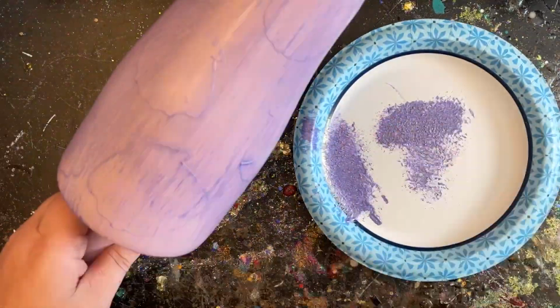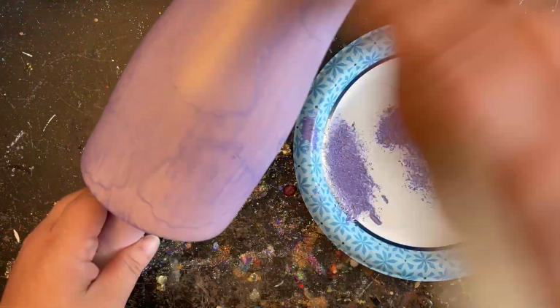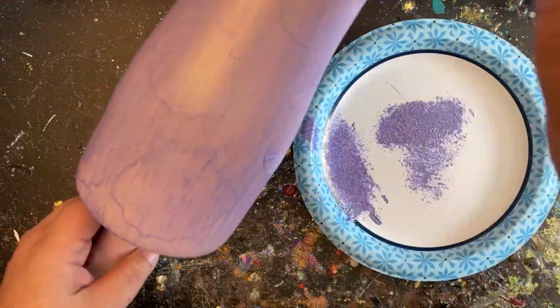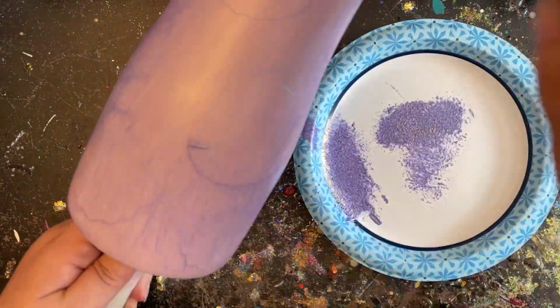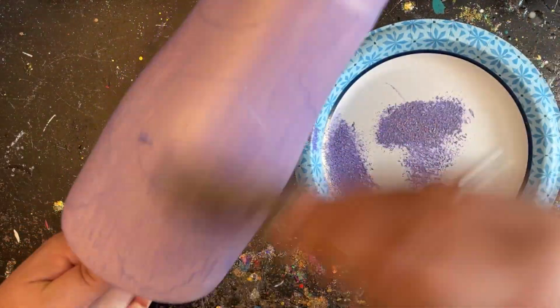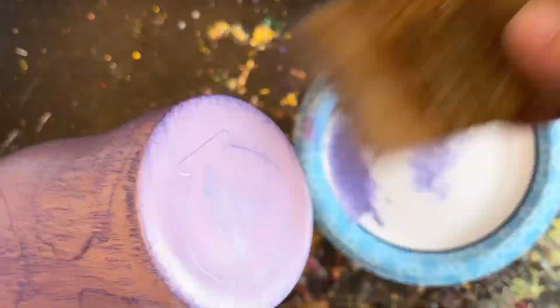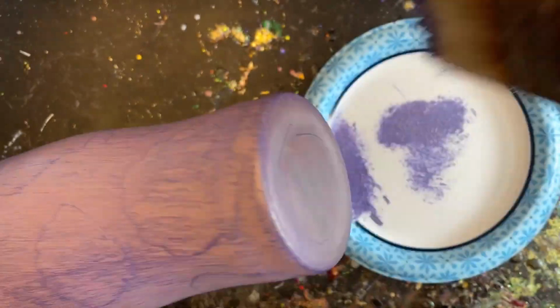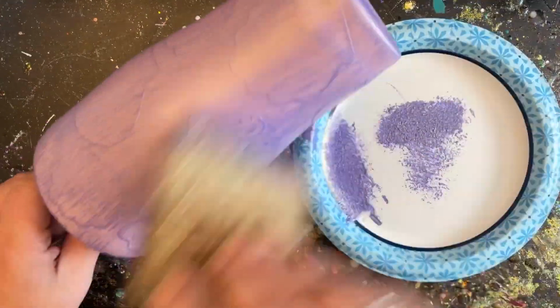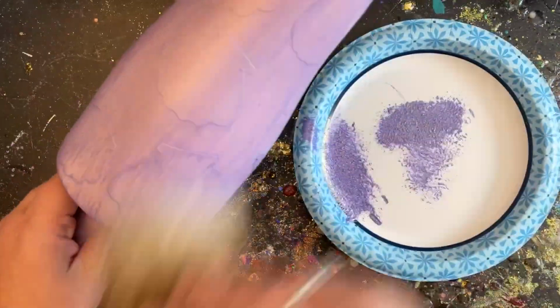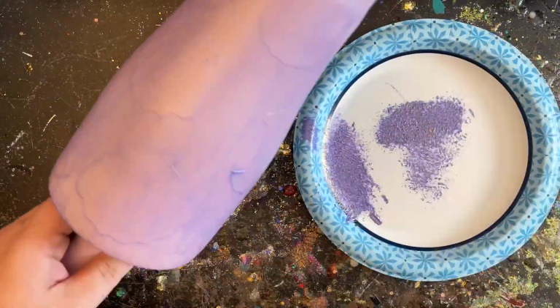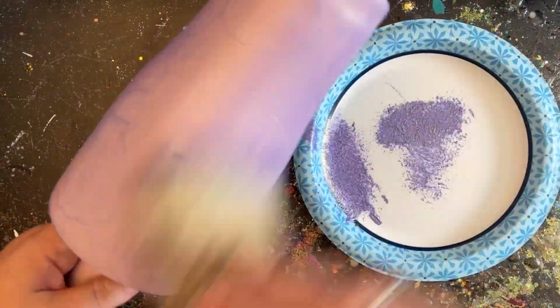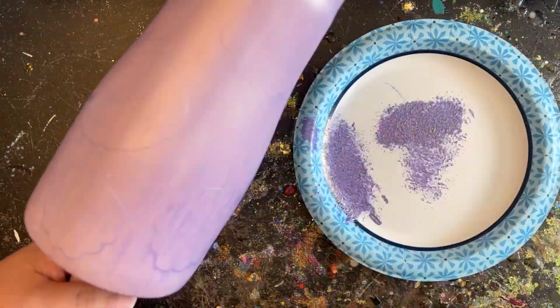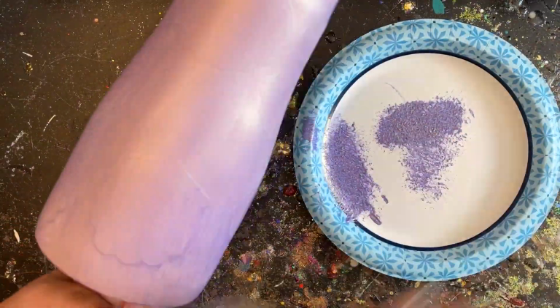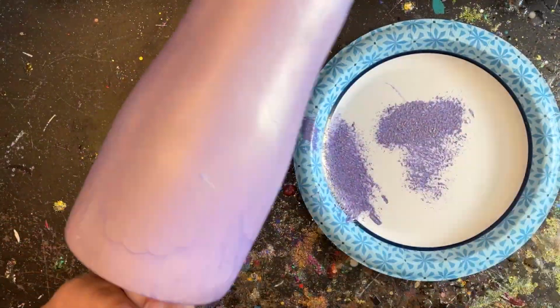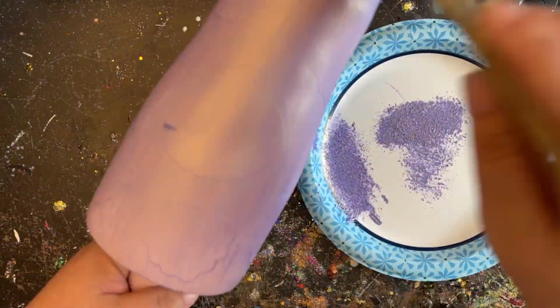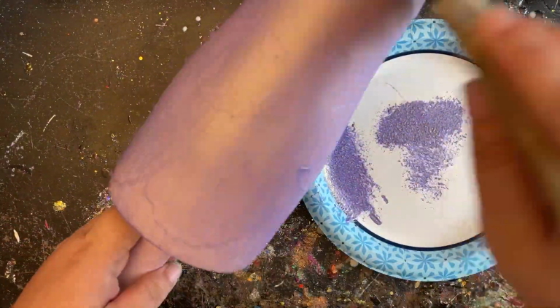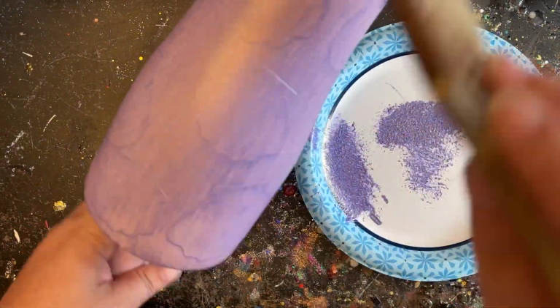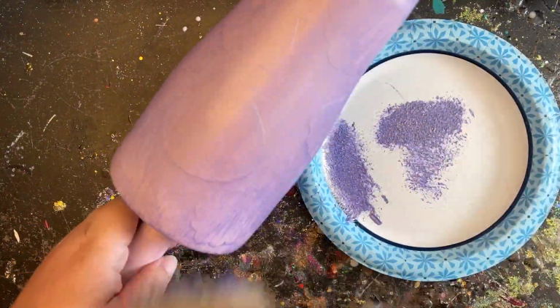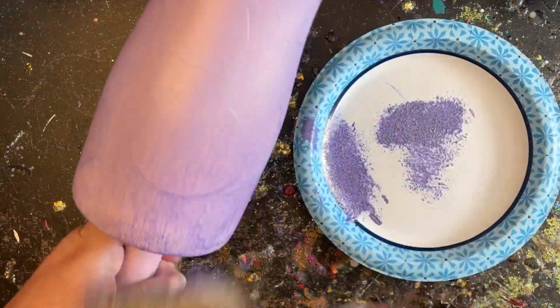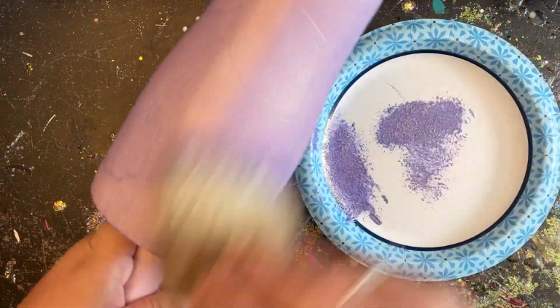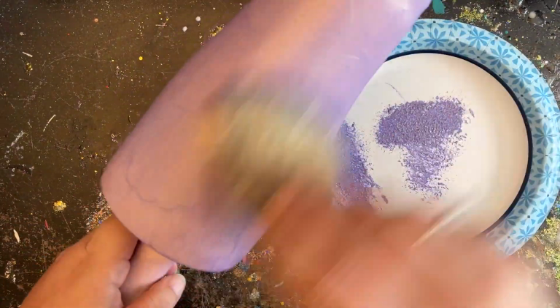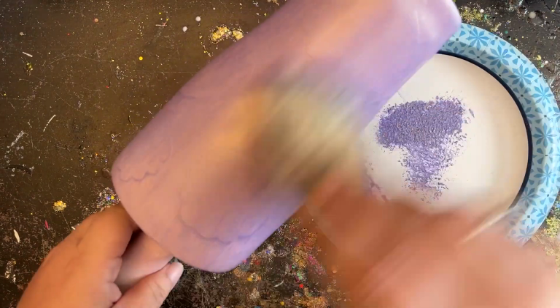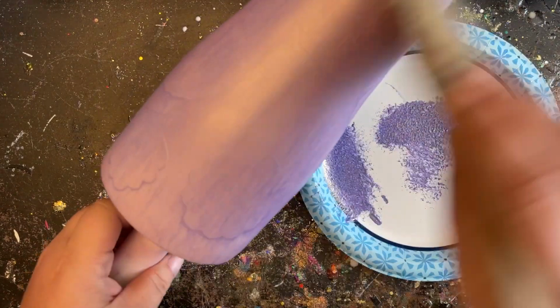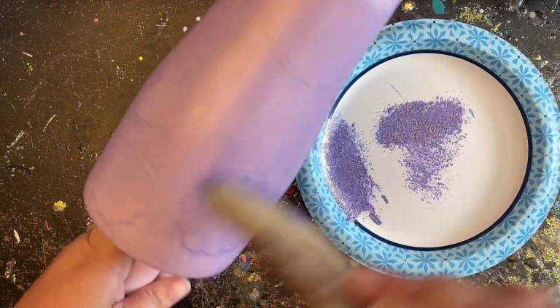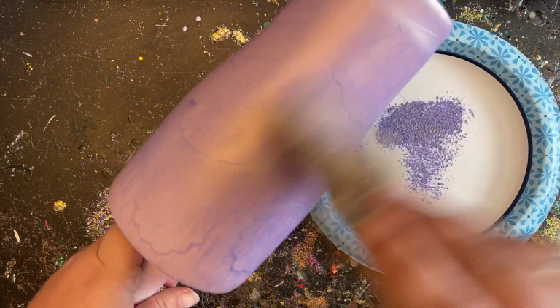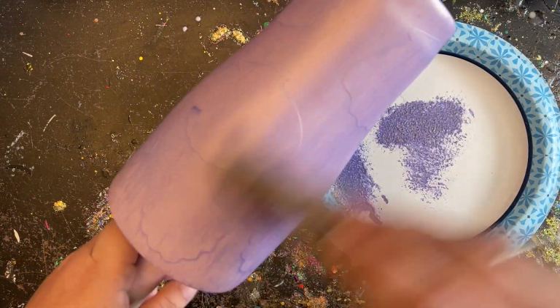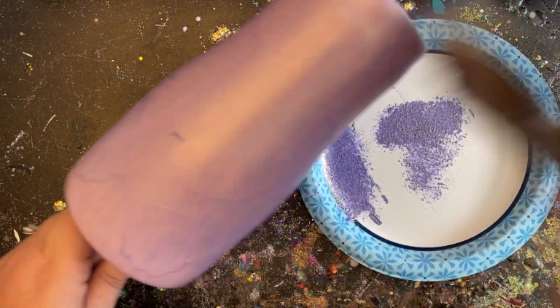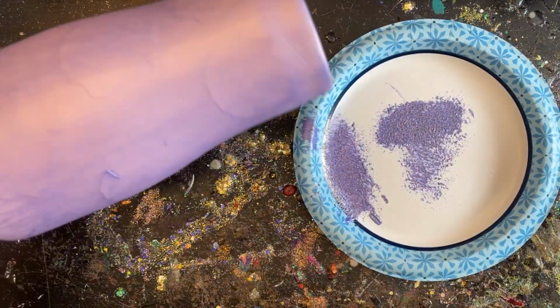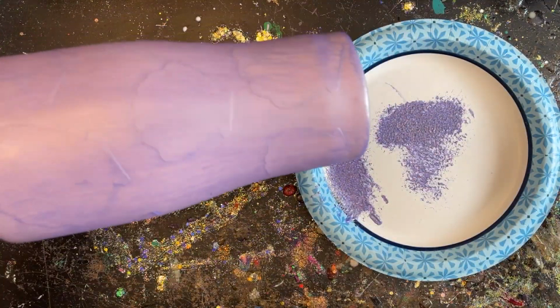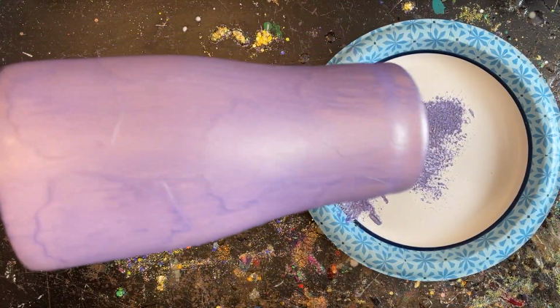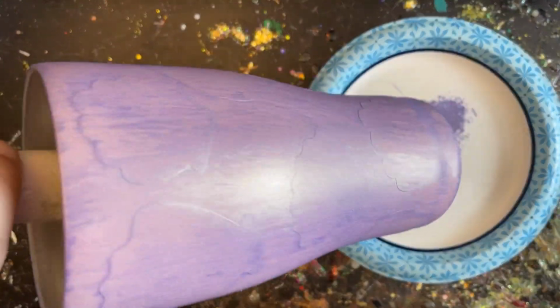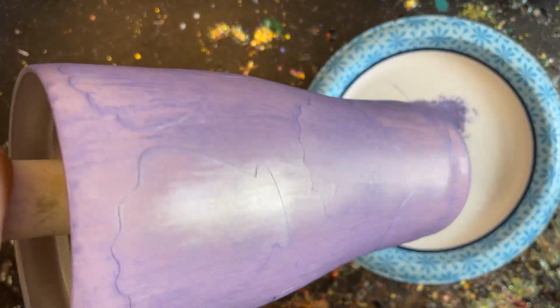It only took about 5 minutes to dry since we're using an extremely small amount of paint, and then I felt comfortable to start removing our silhouettes. I'm going to hold it up a little bit closer to the camera so you can see.